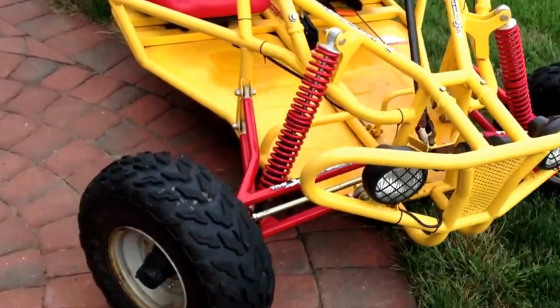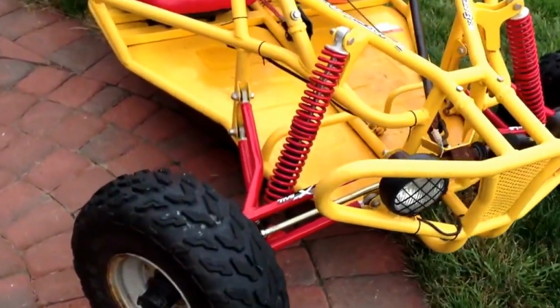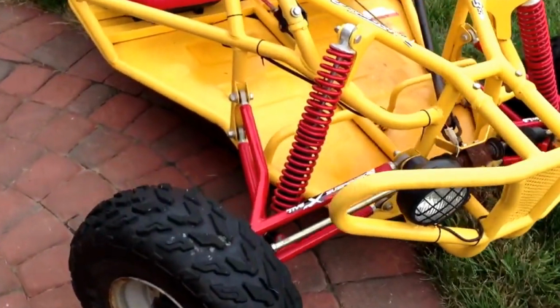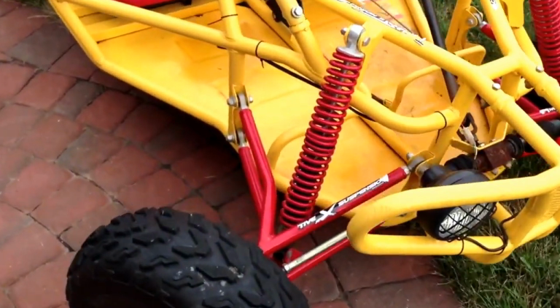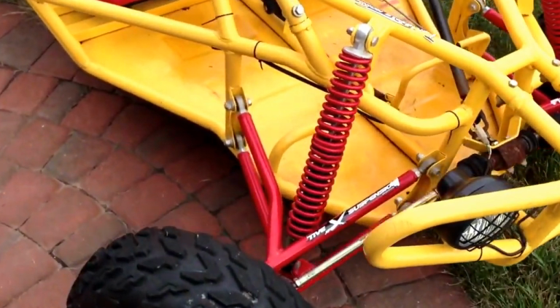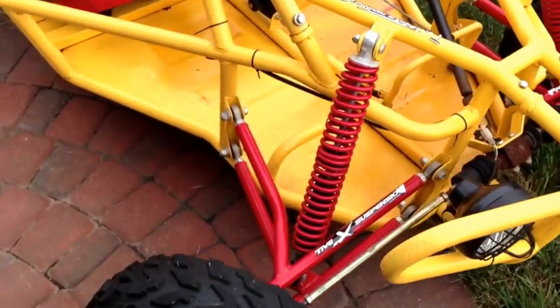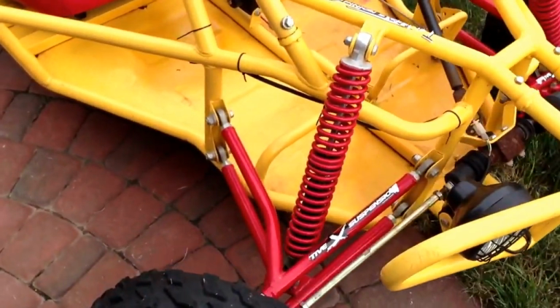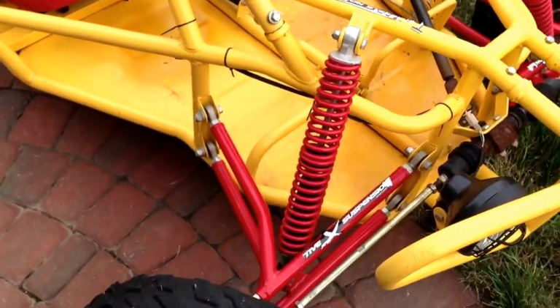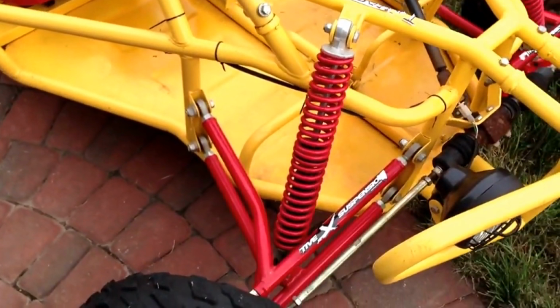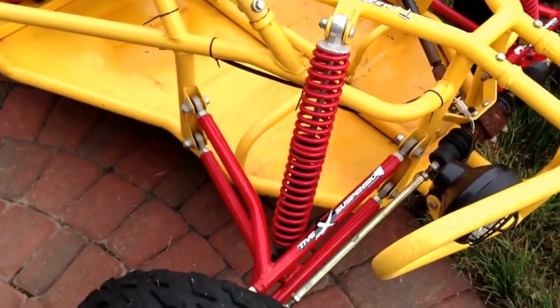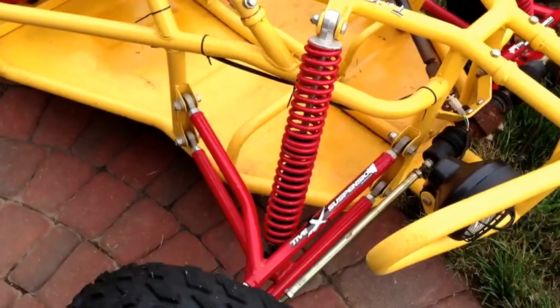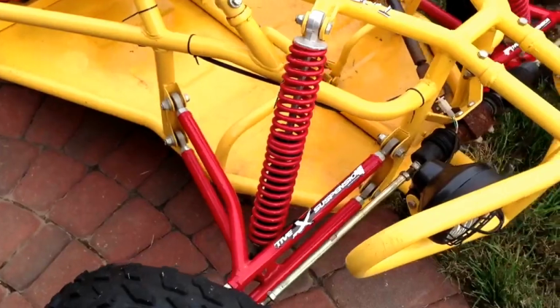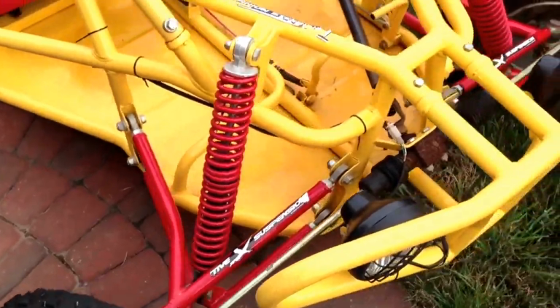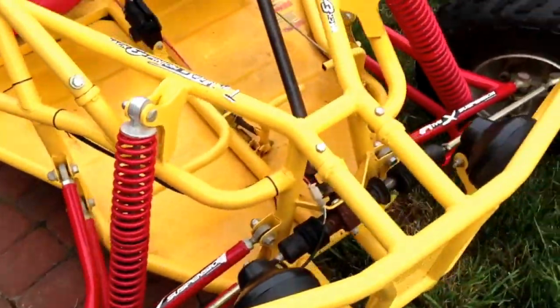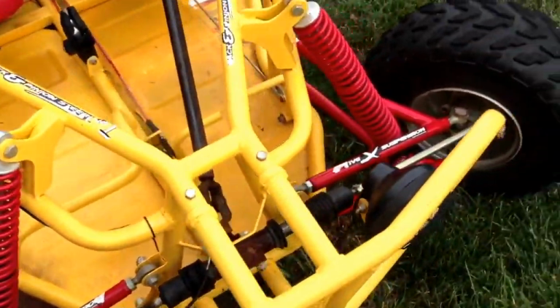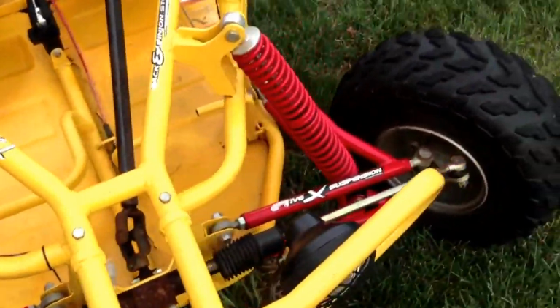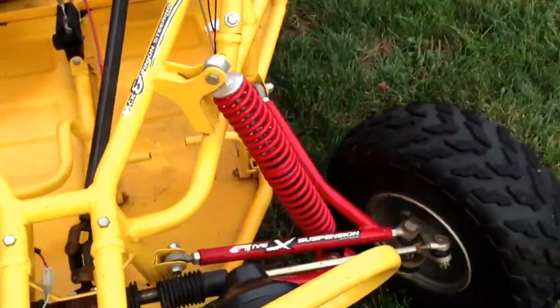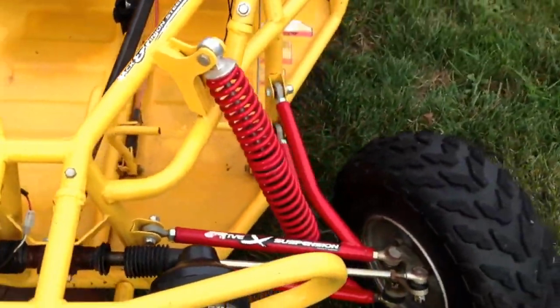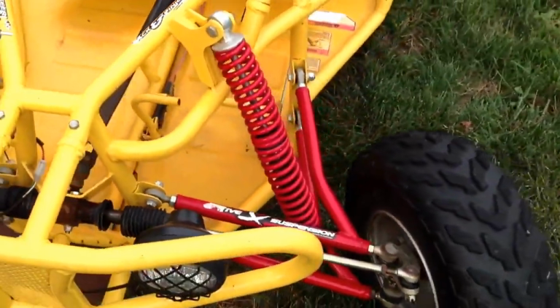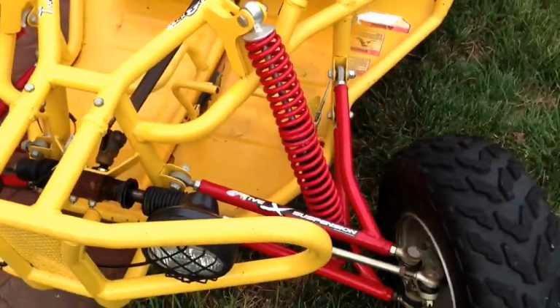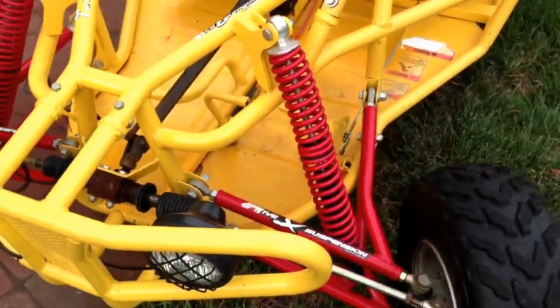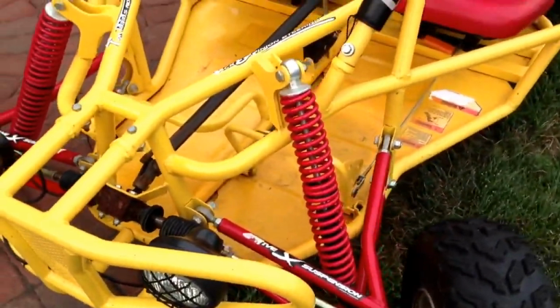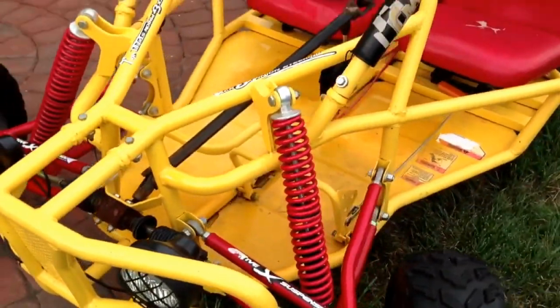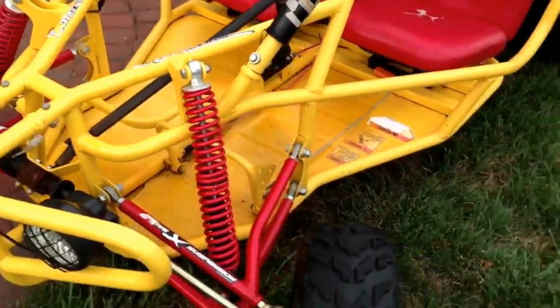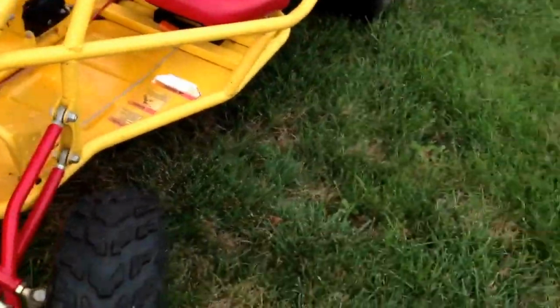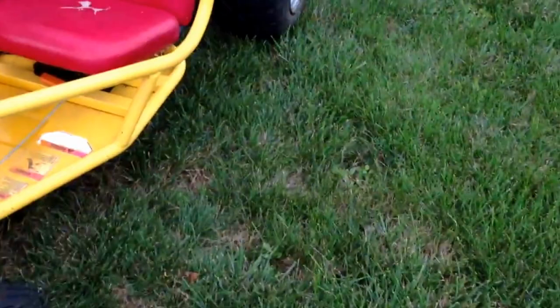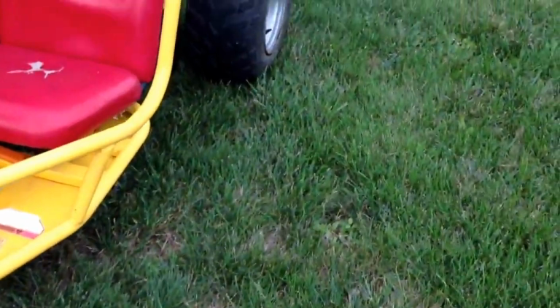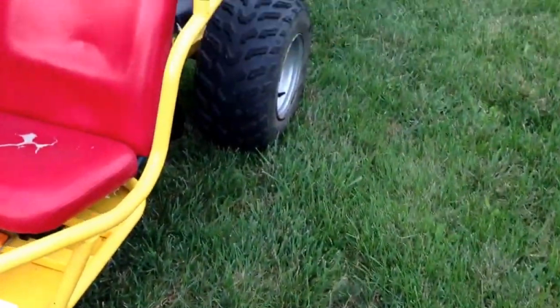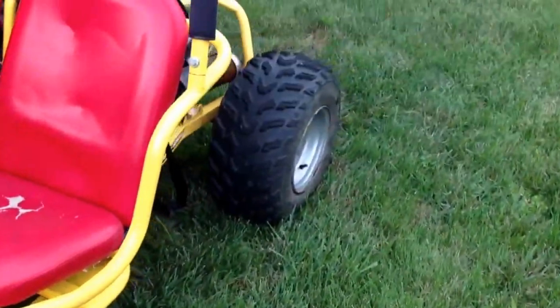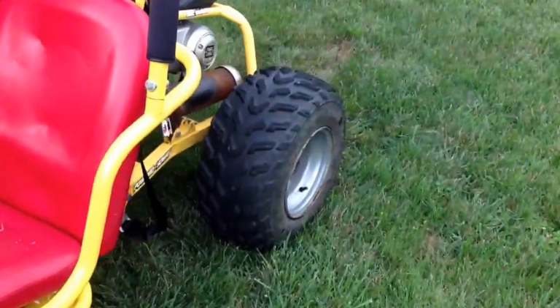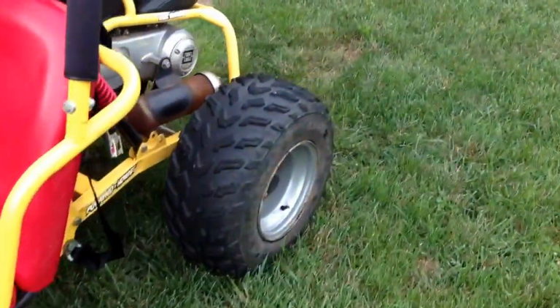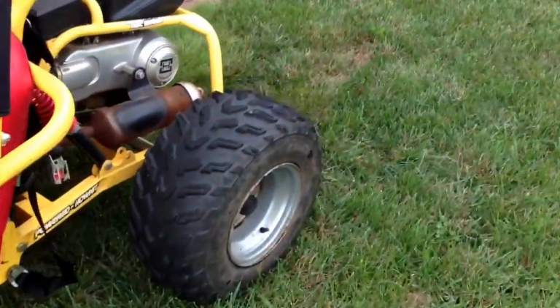As you can see from the front coils here, it has pretty significant suspension travel. So it does pretty well off-road in the bumps and can pretty much go wherever your ATV can go, as long as it will fit on the trail.